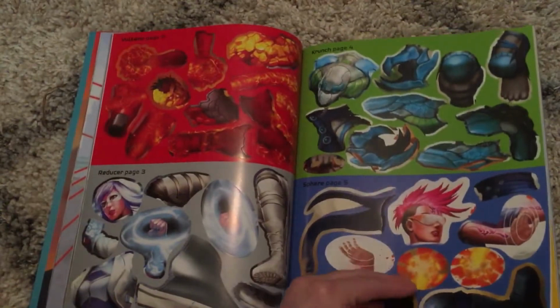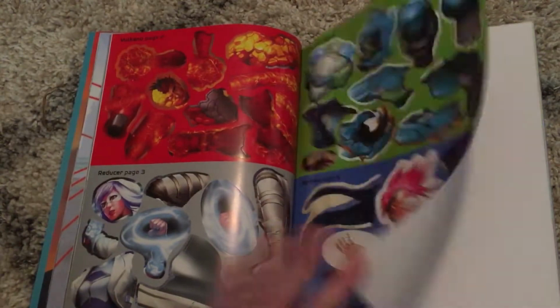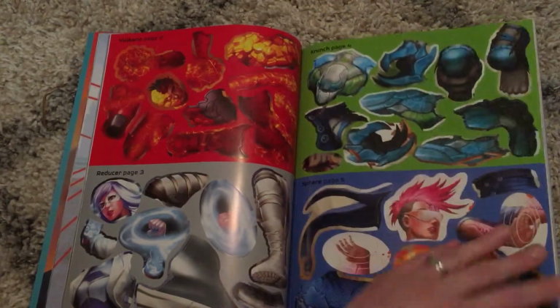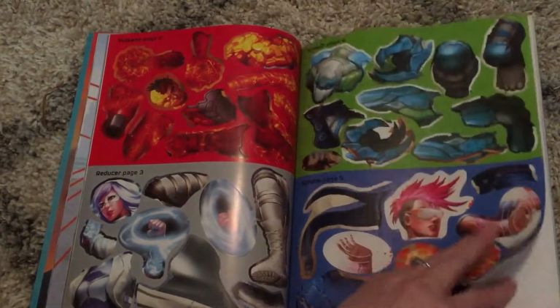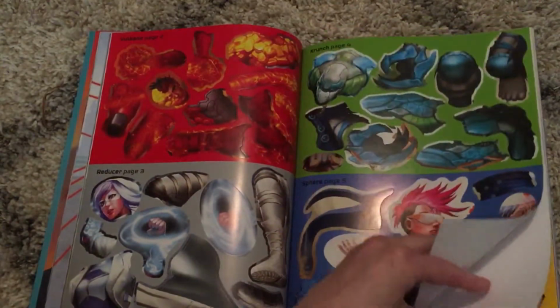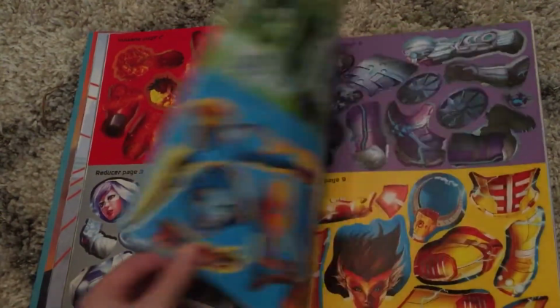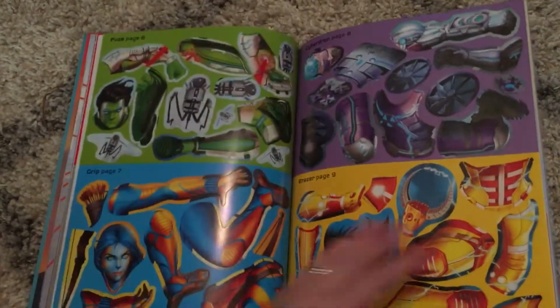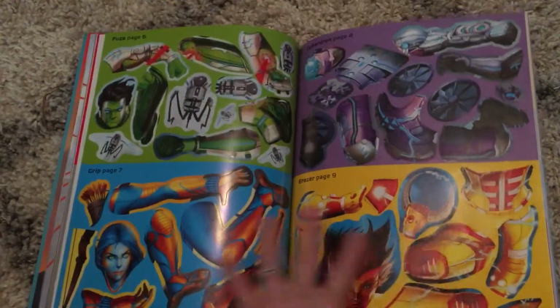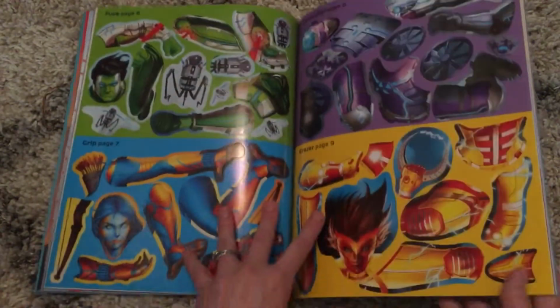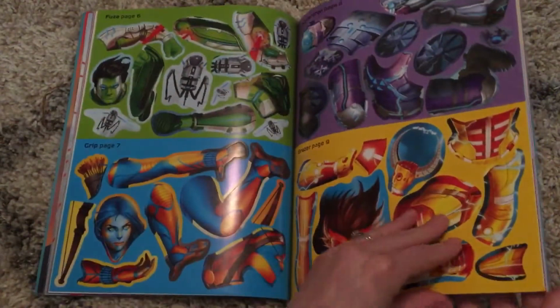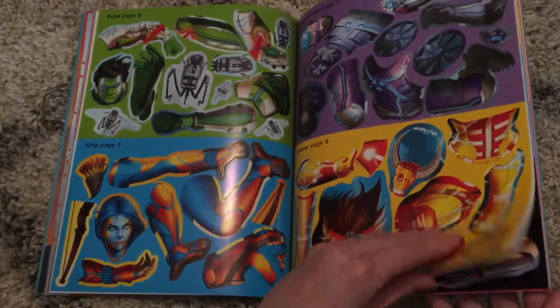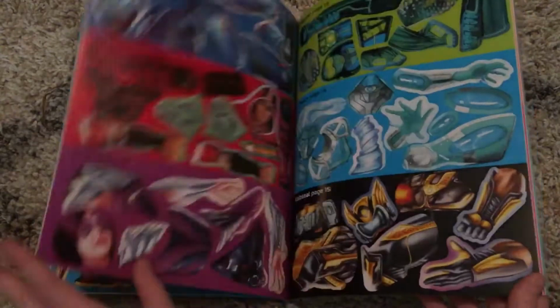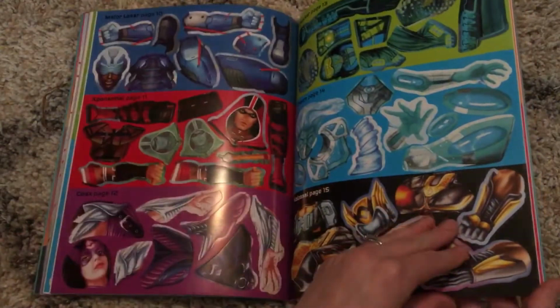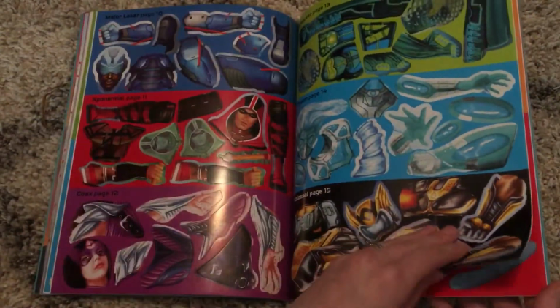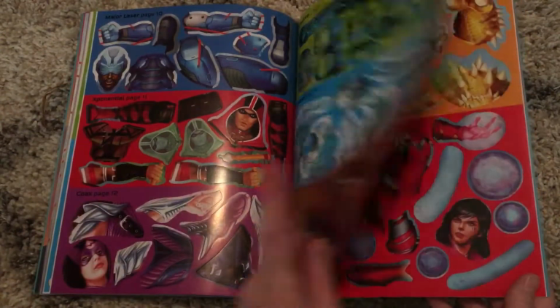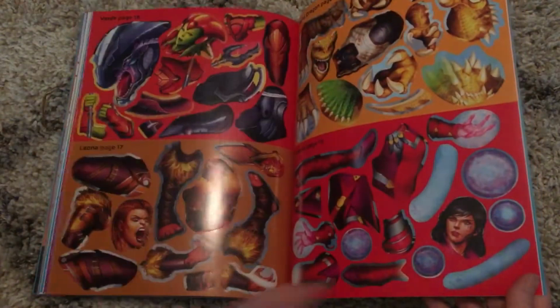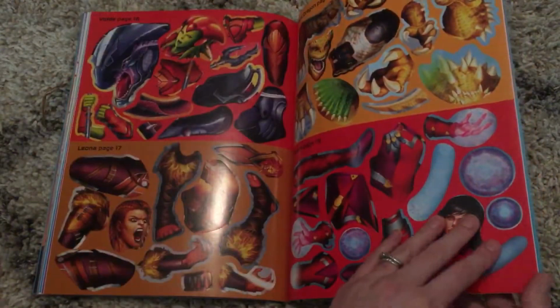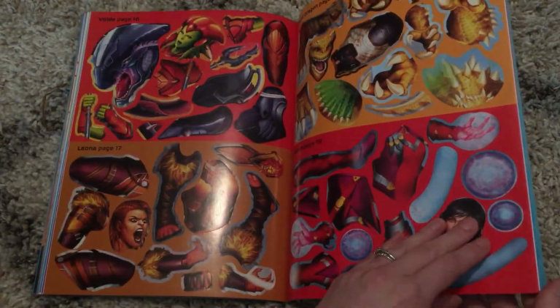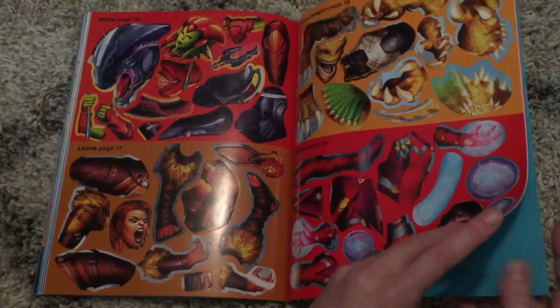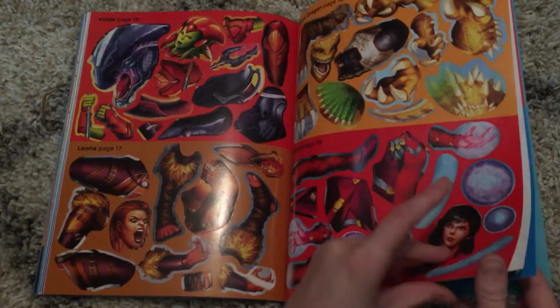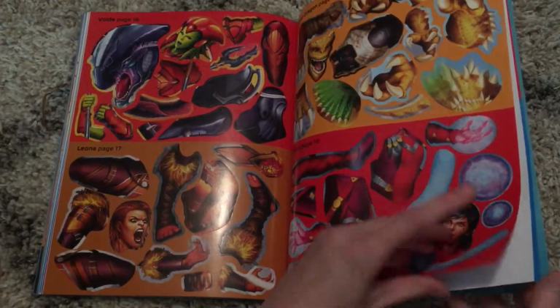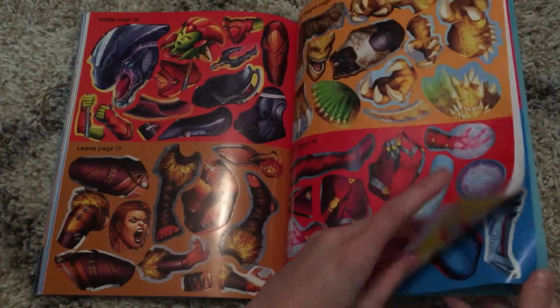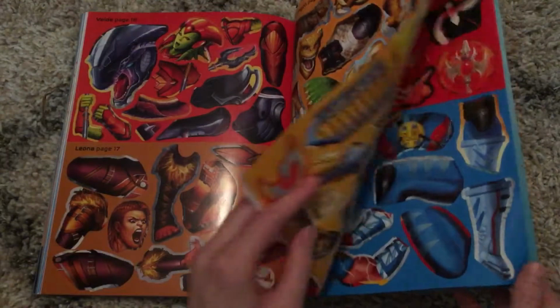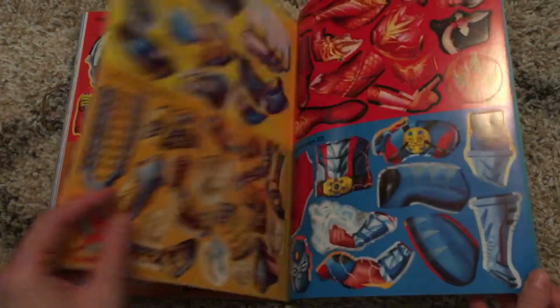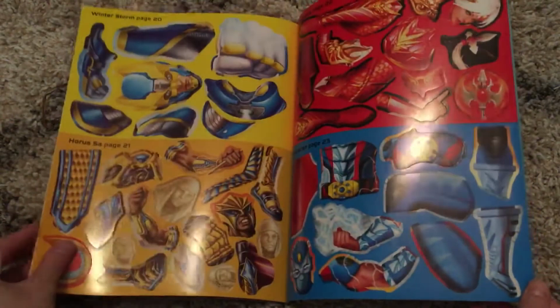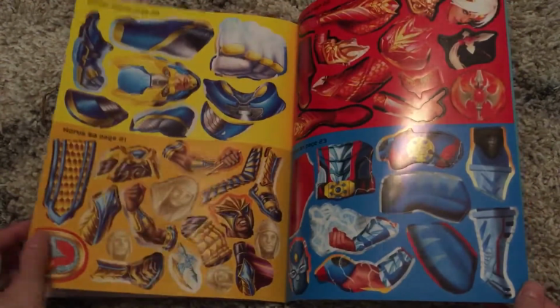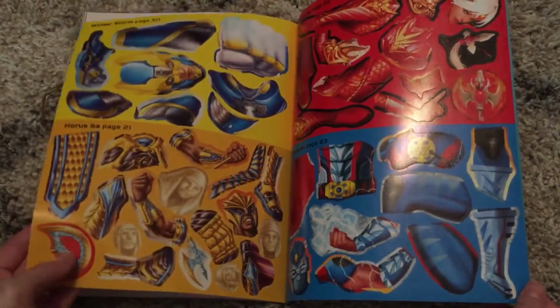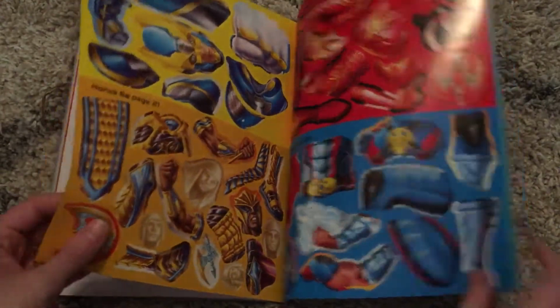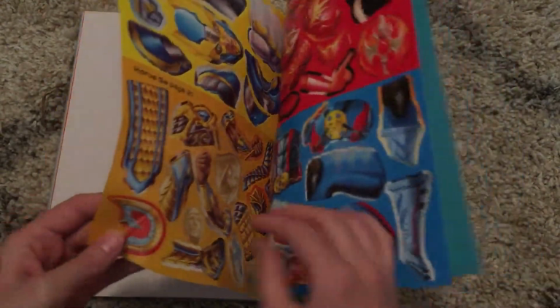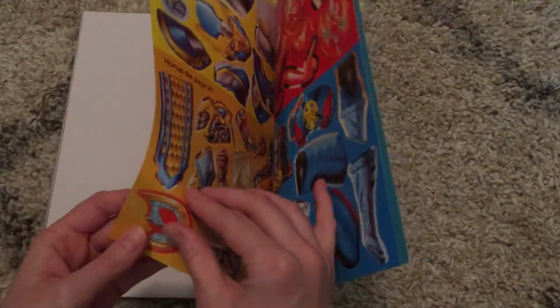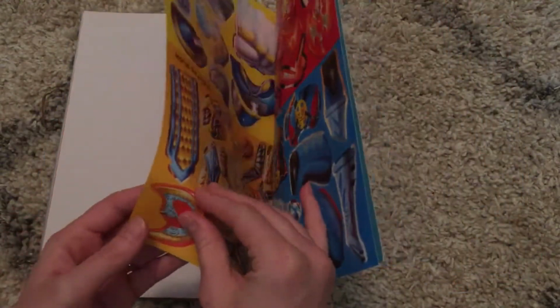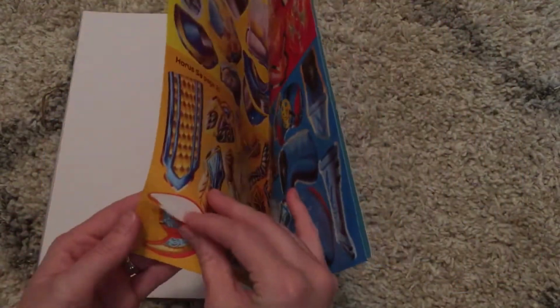The colors are very vibrant and engaging for the kids. This will be great to do on a car trip or in the doctor's office.